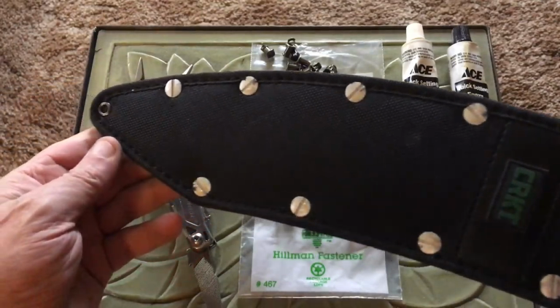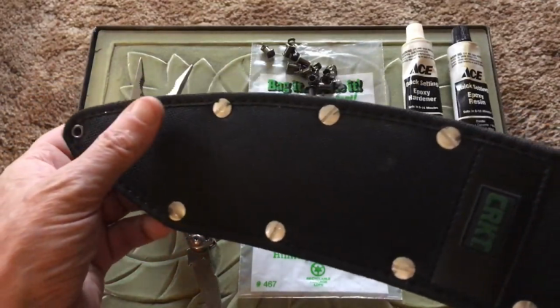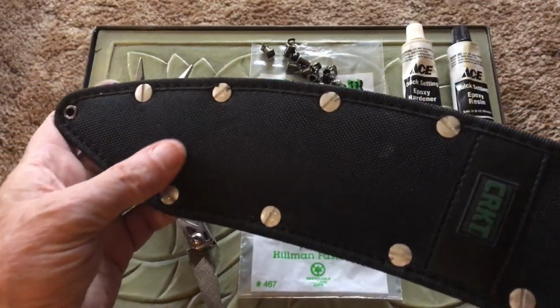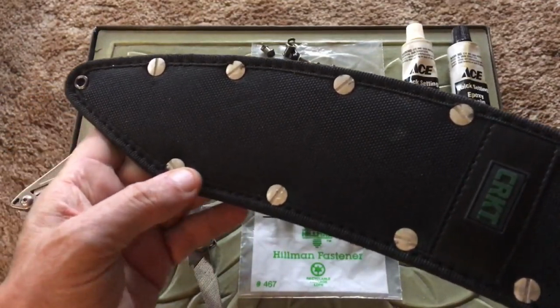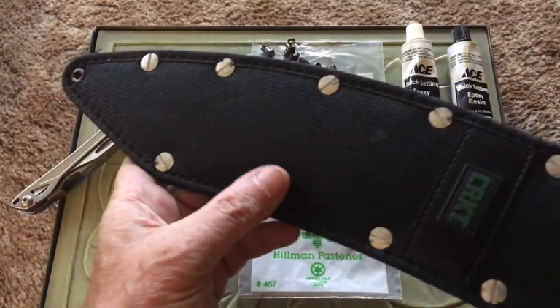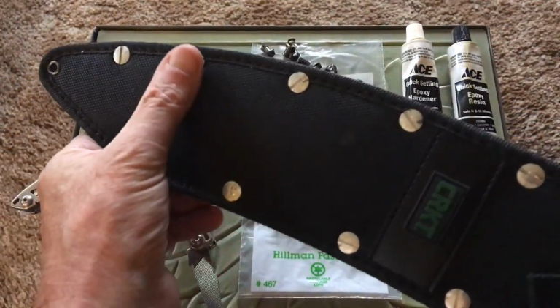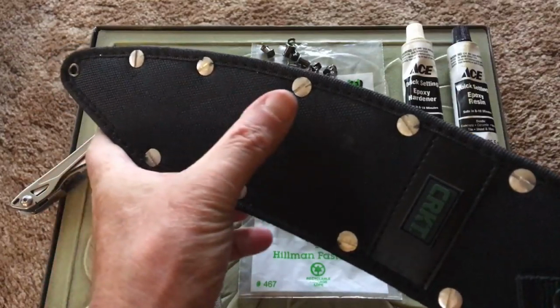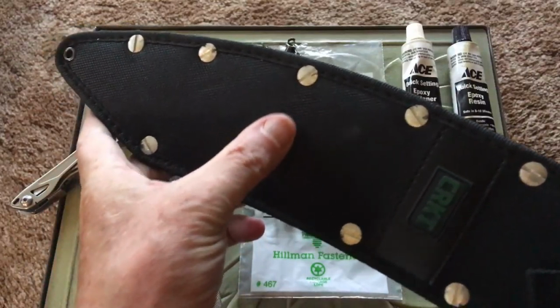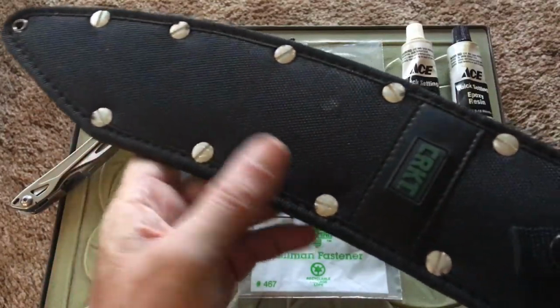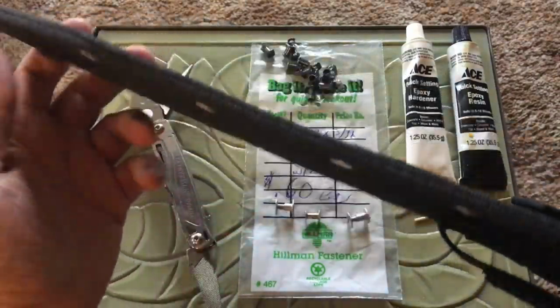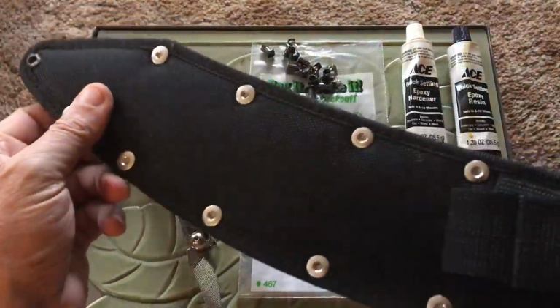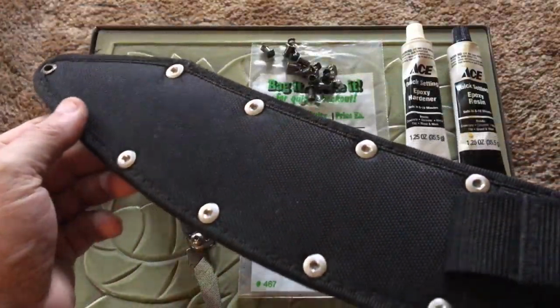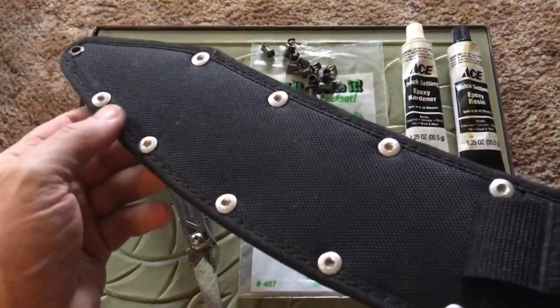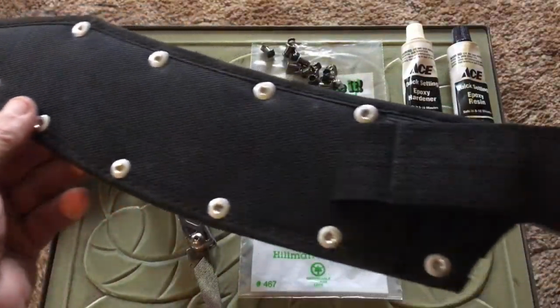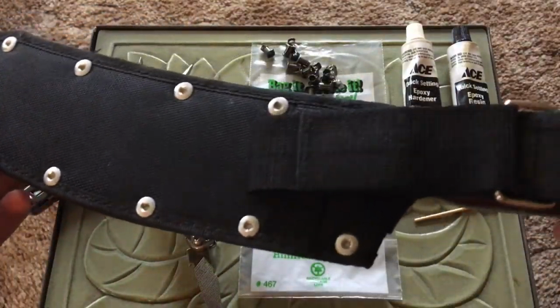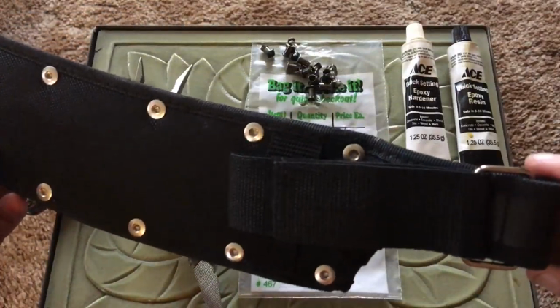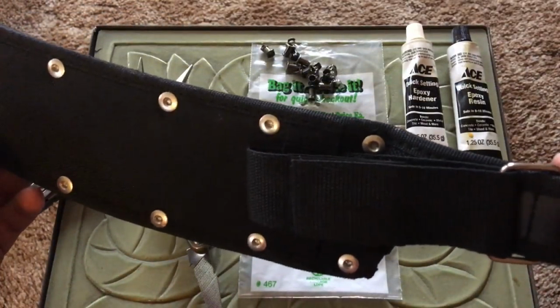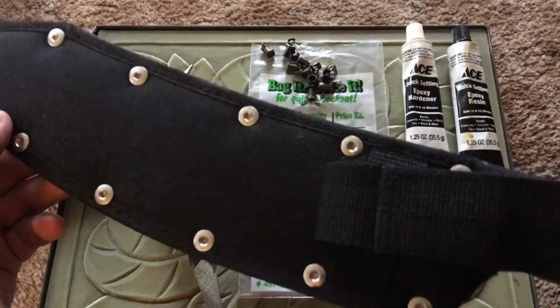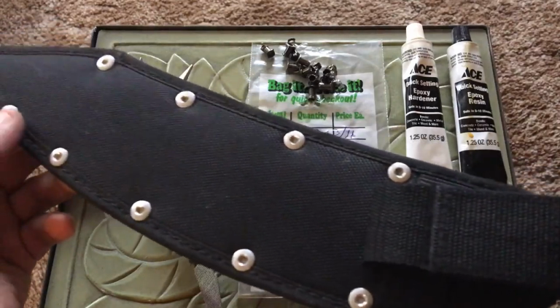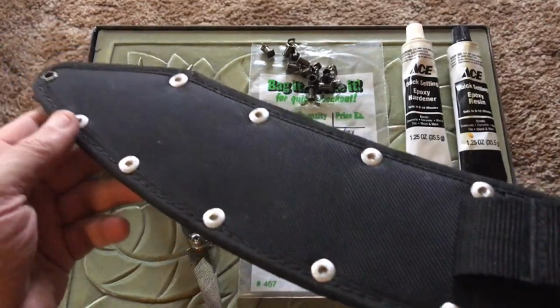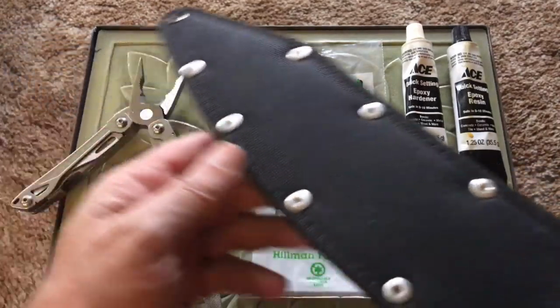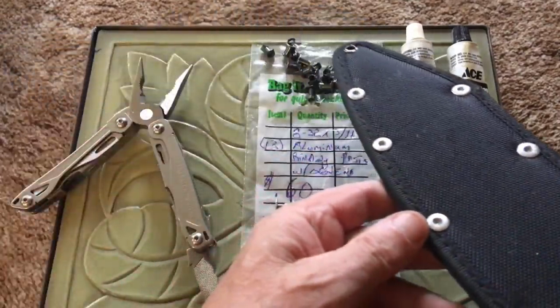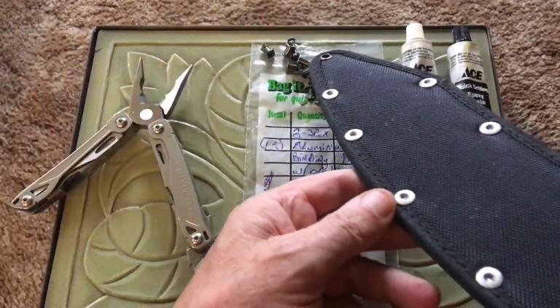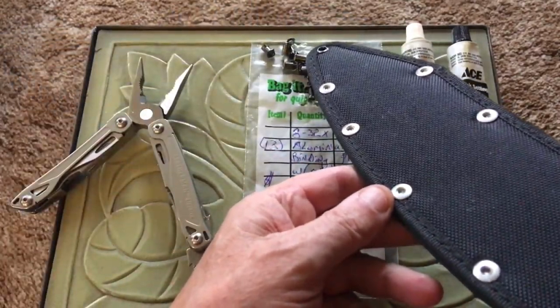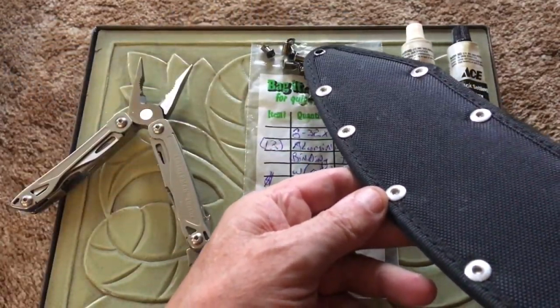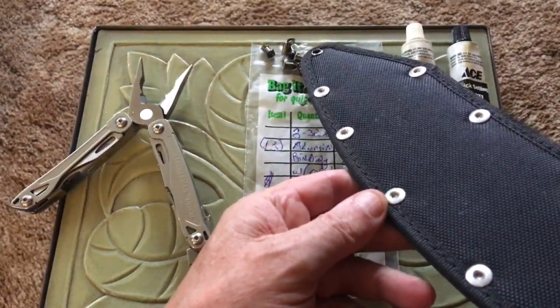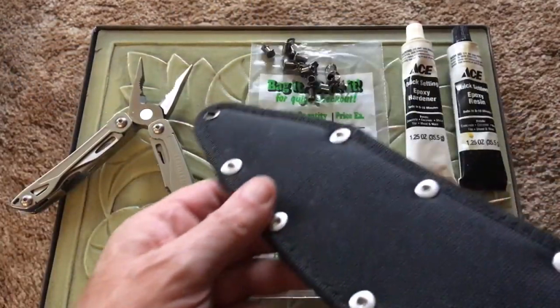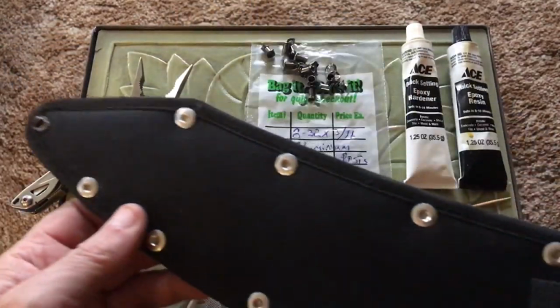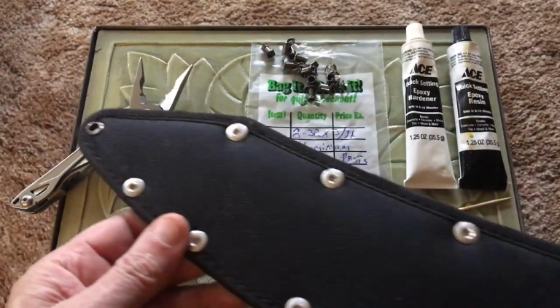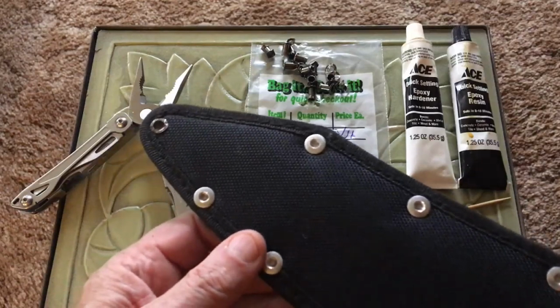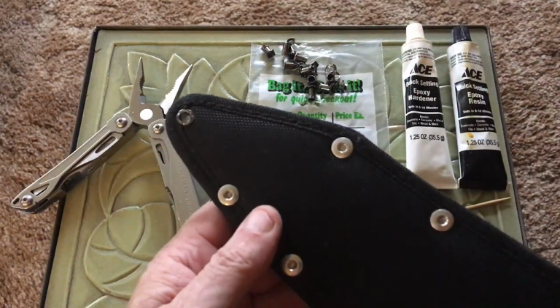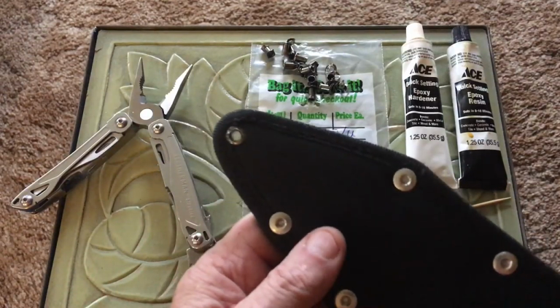As you can see, I've replaced the stock rivets, because the rivets that were on this — all 12 of them — were crap. And they're in that pile right there.